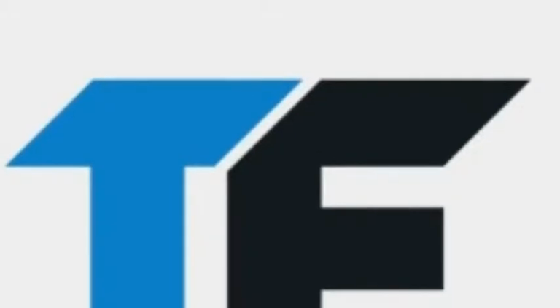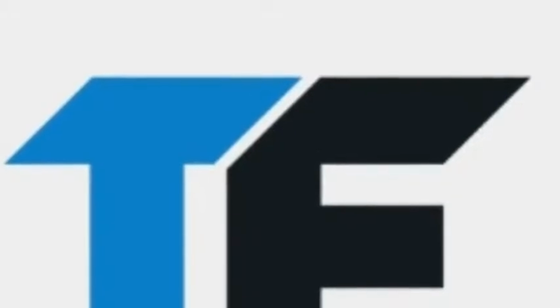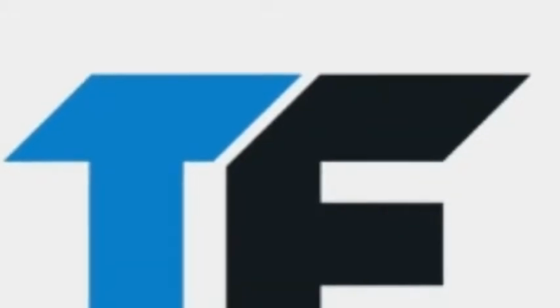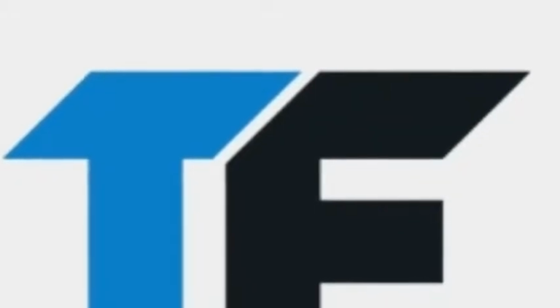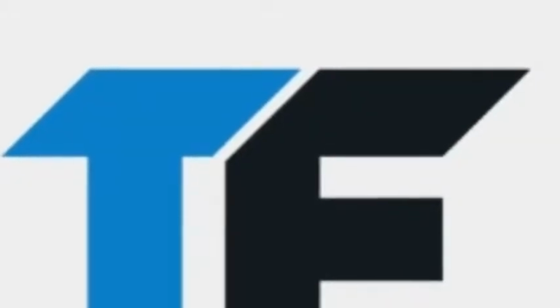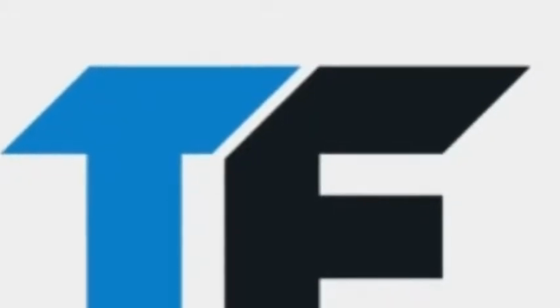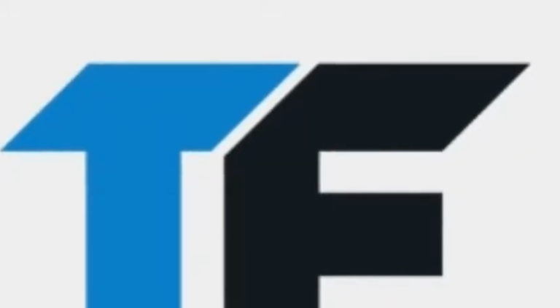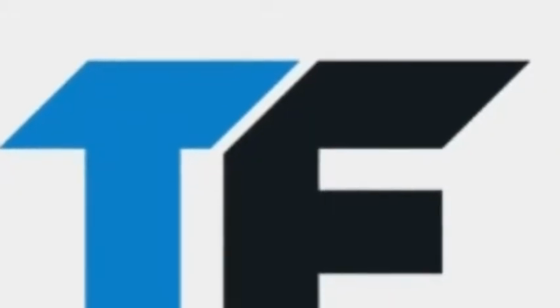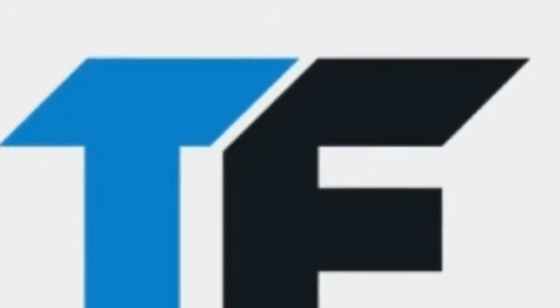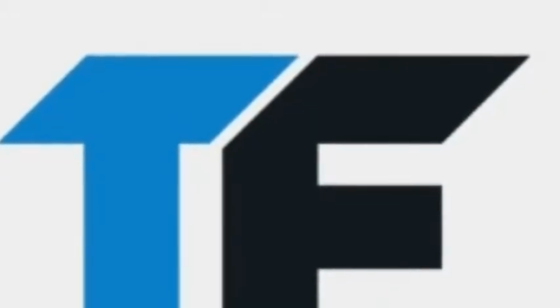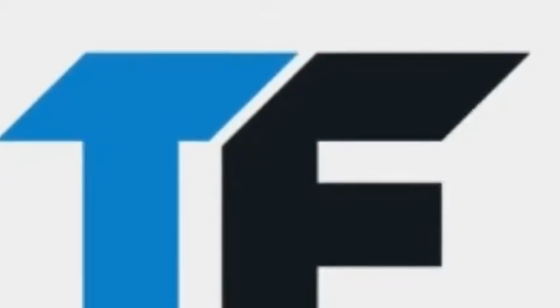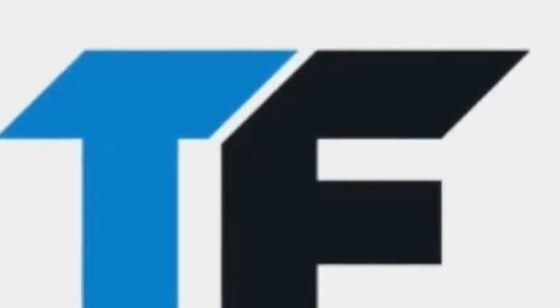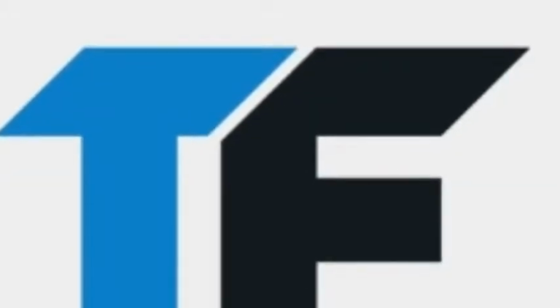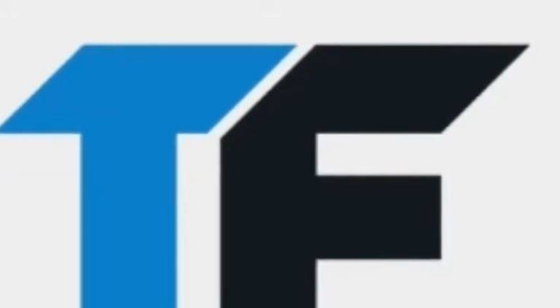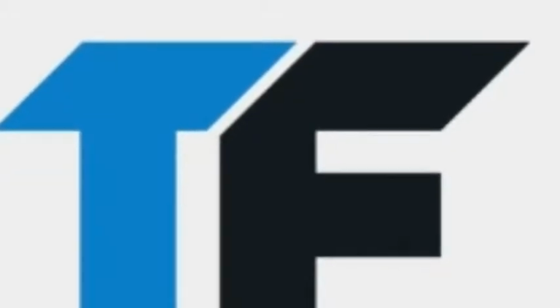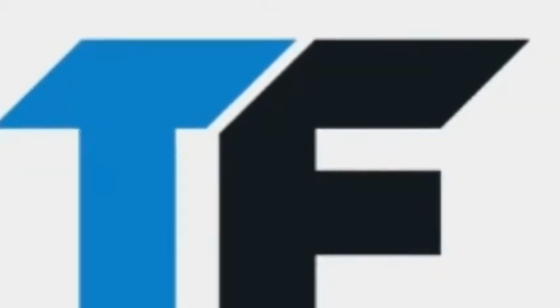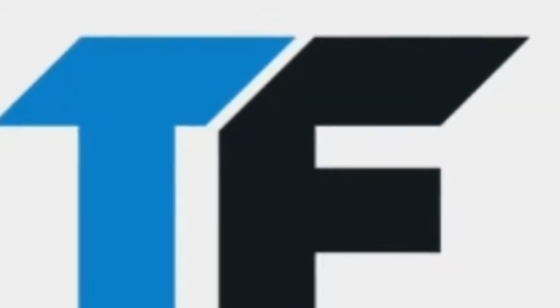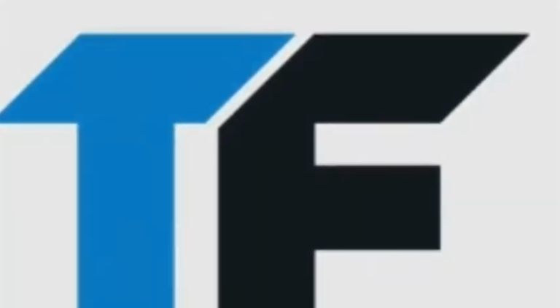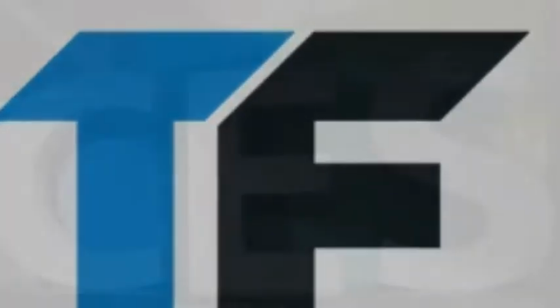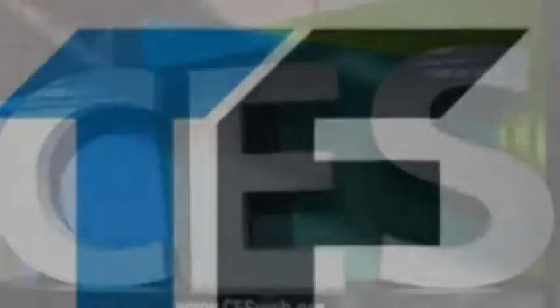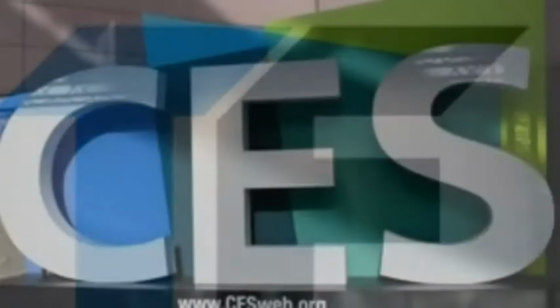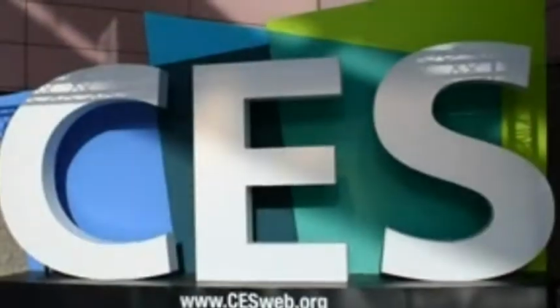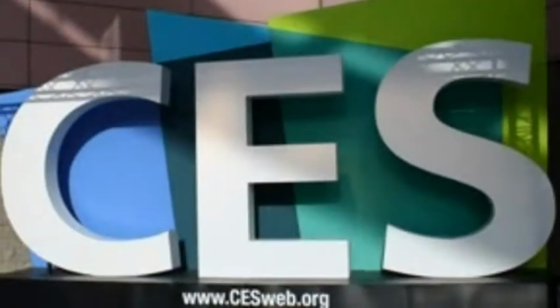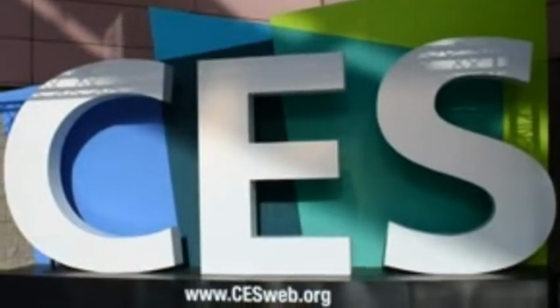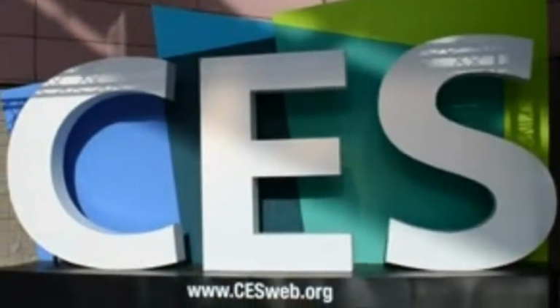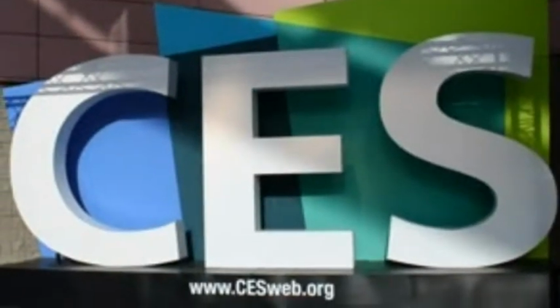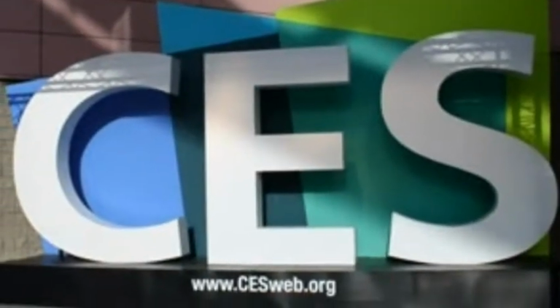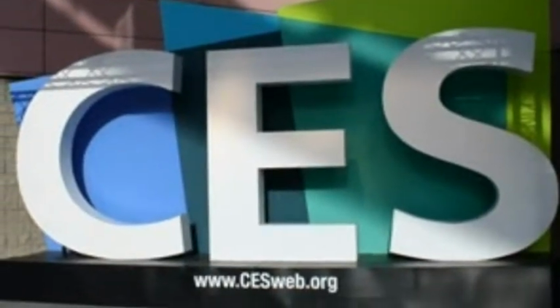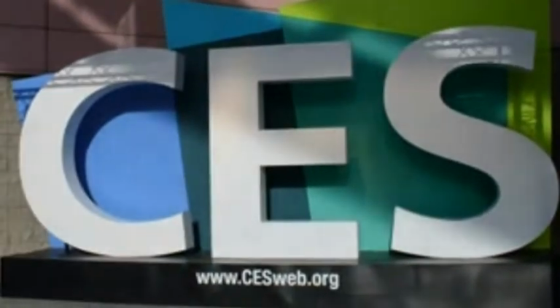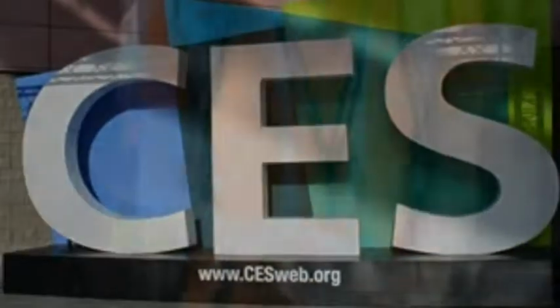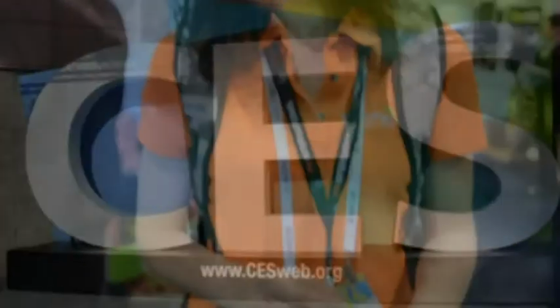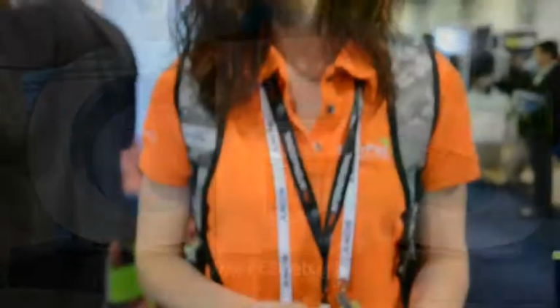Tomorrow's tech products today. CES video brought to you by iSpotlight. Find out more at iSpotlightapp.com.